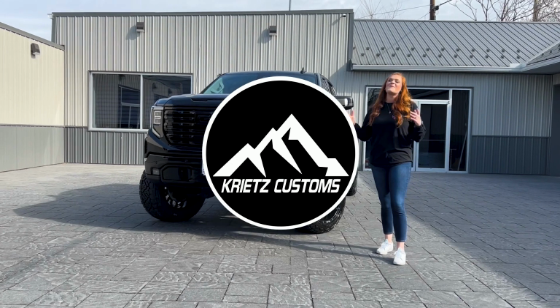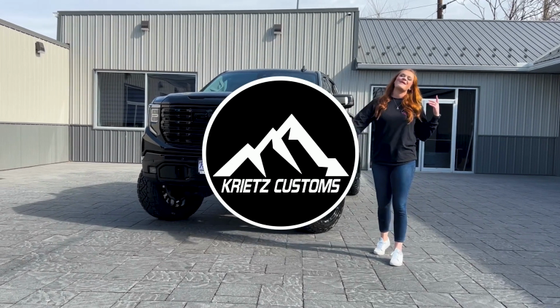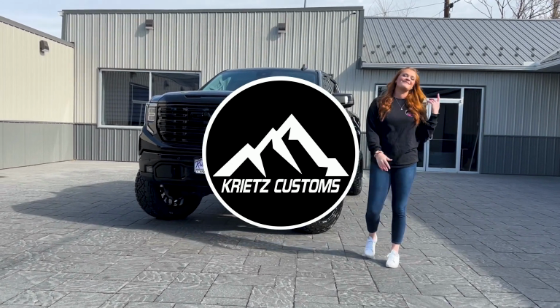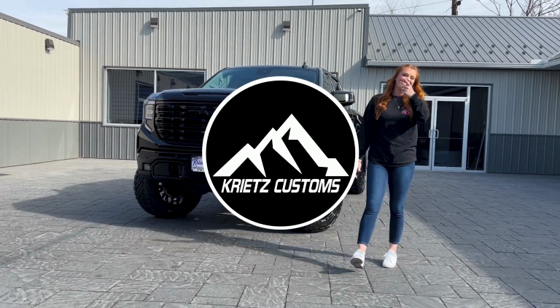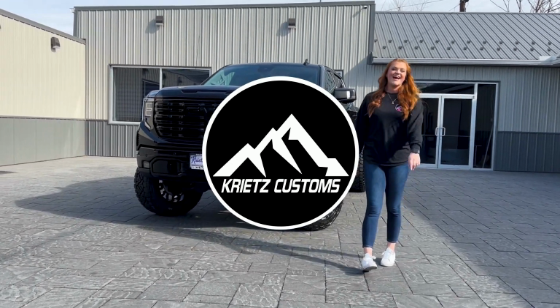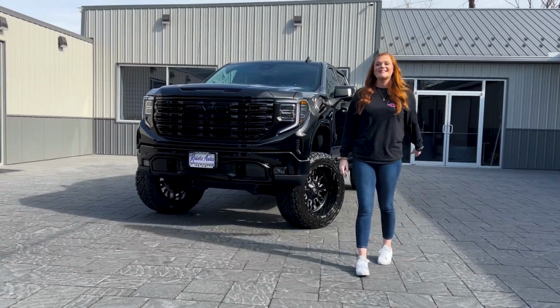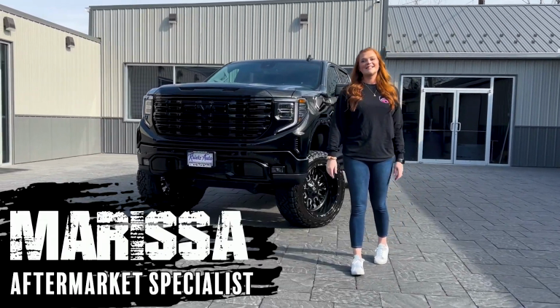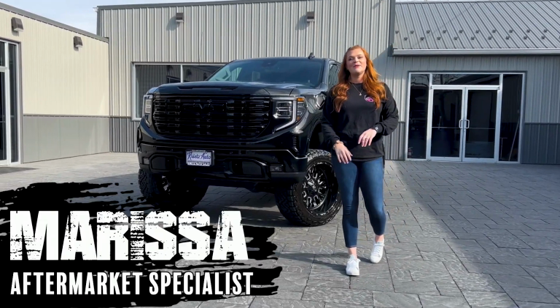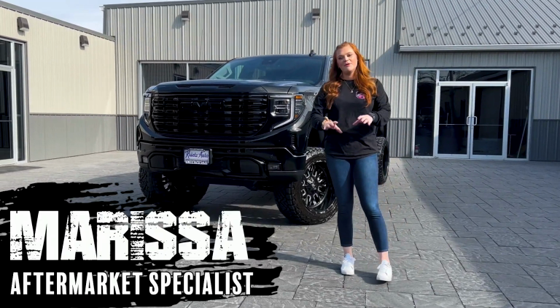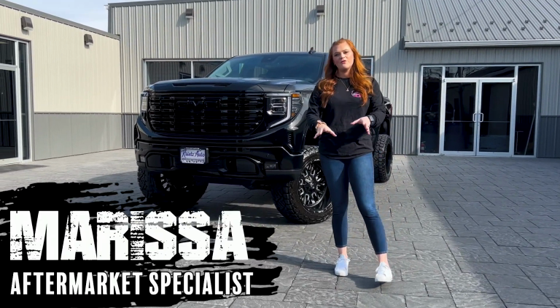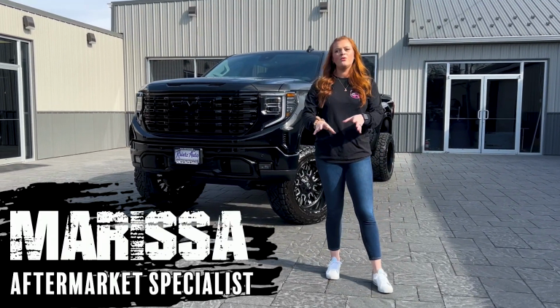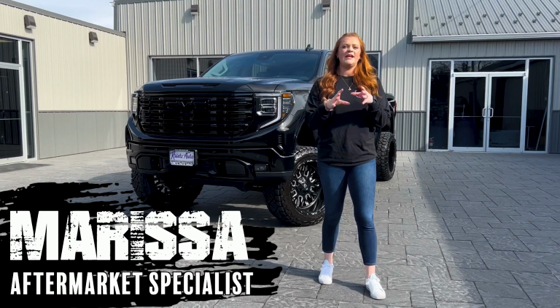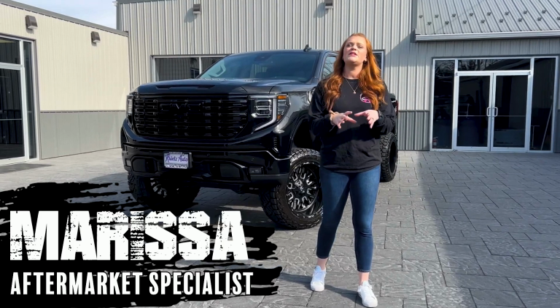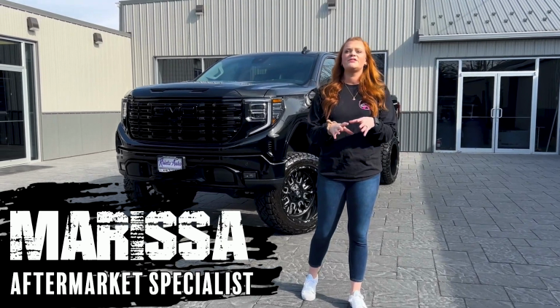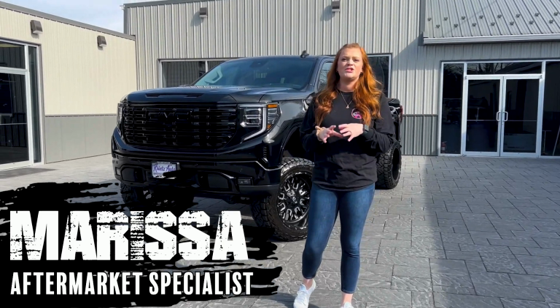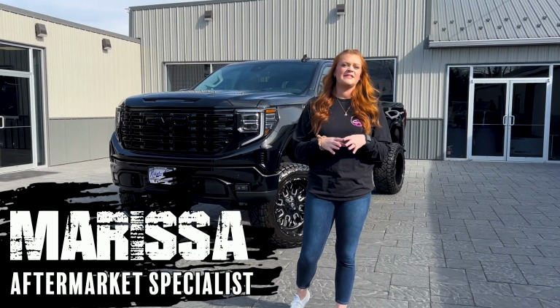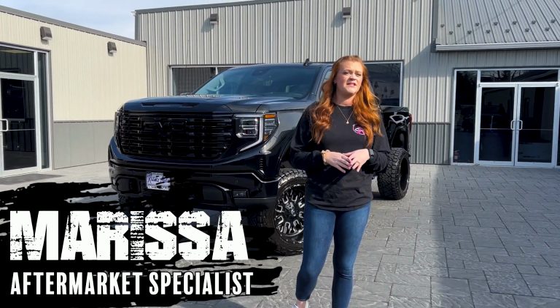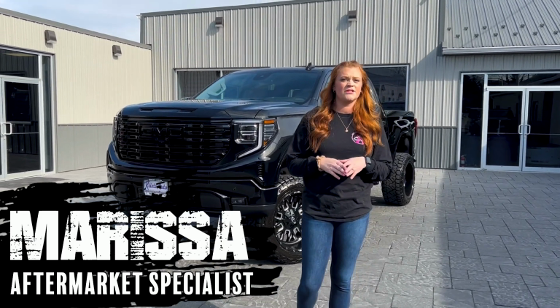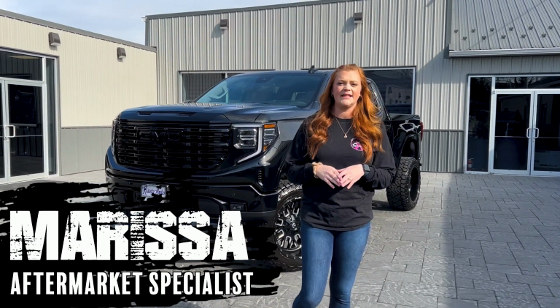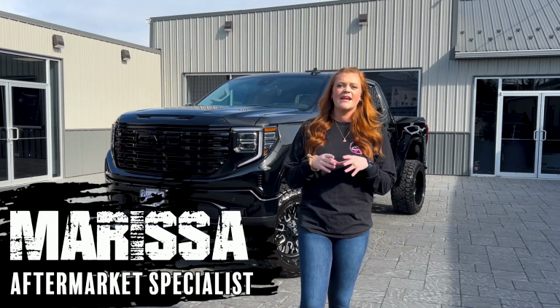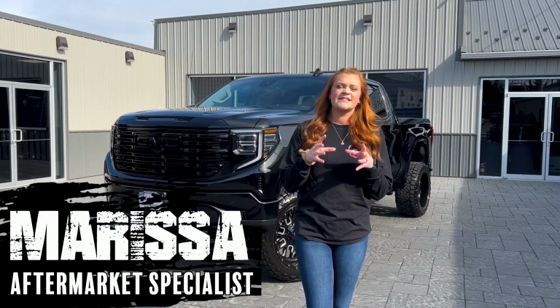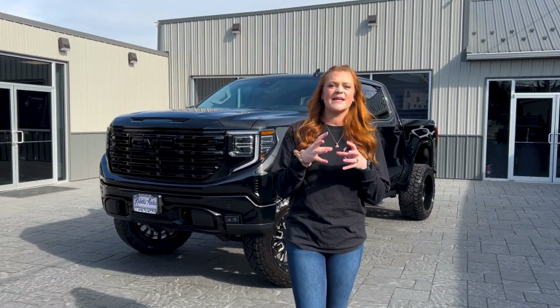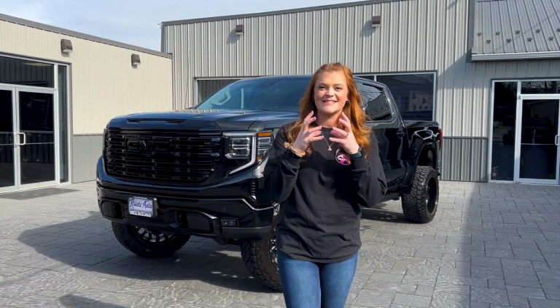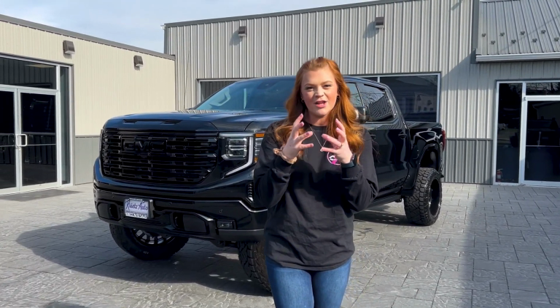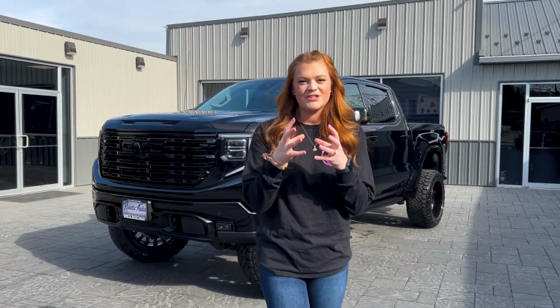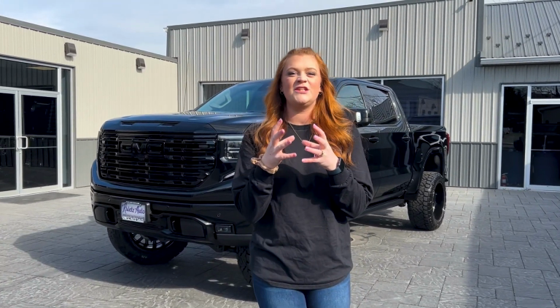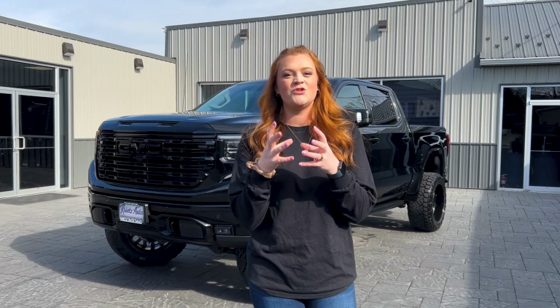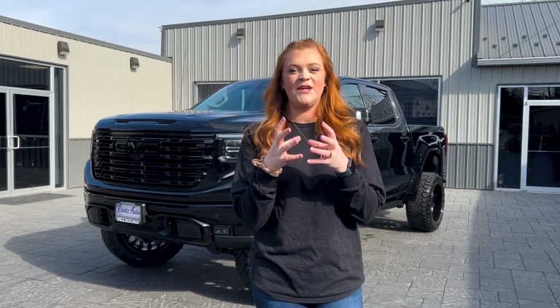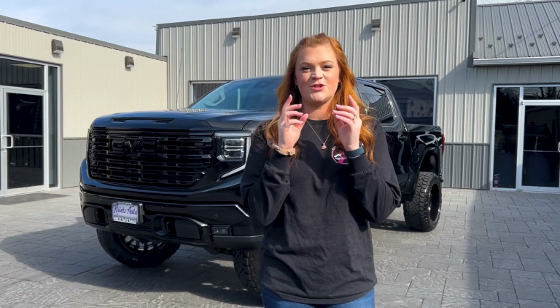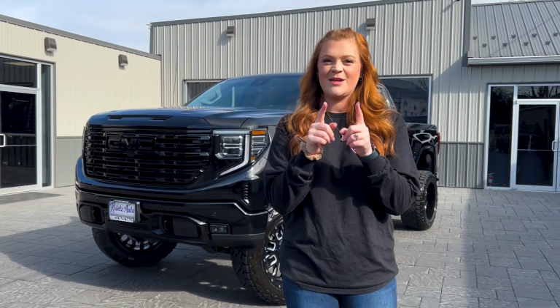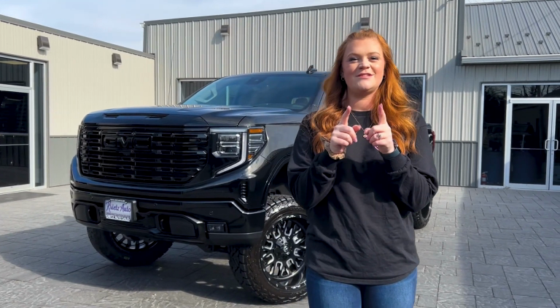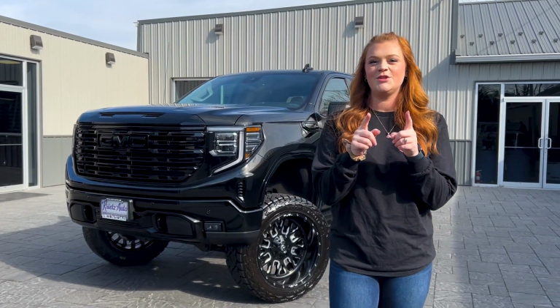What's up, guys? It's Marissa here at Kreitz Customs doing a build overview on a 2022 GMC 1500 Denali. Kreitz Customs added some color matching features to this vehicle, so you want to make sure you stay tuned.